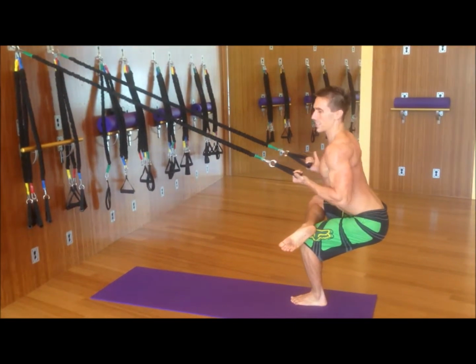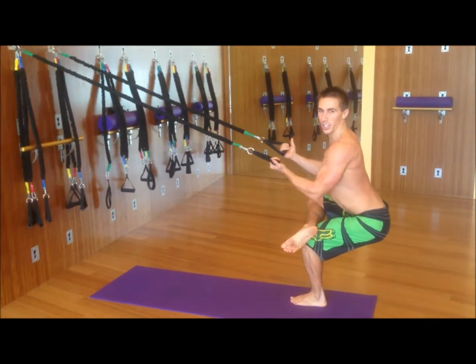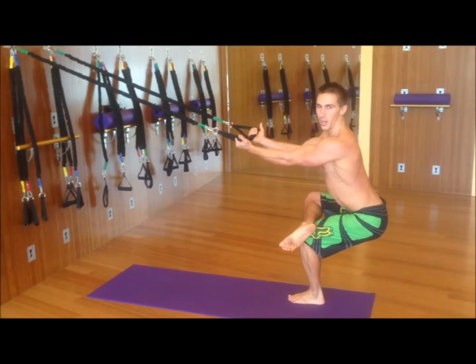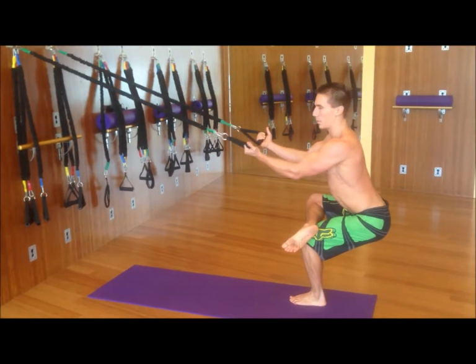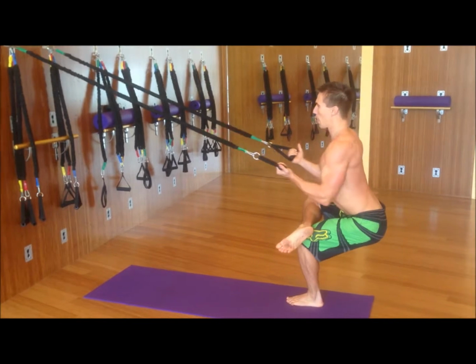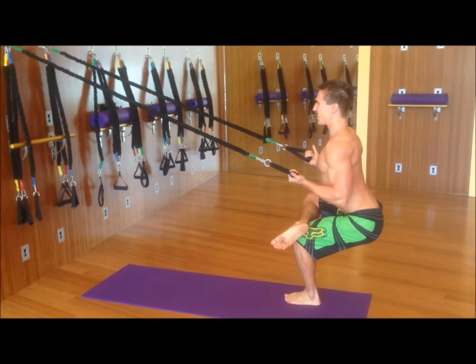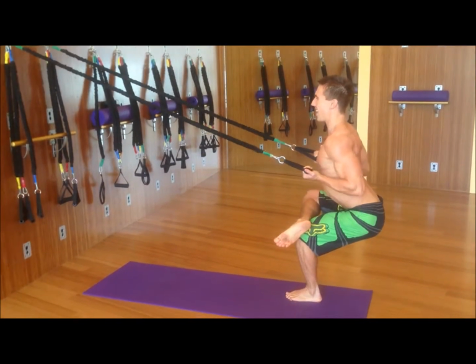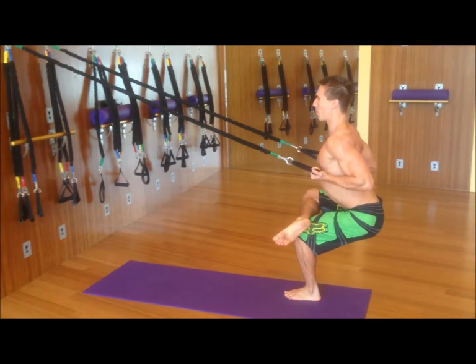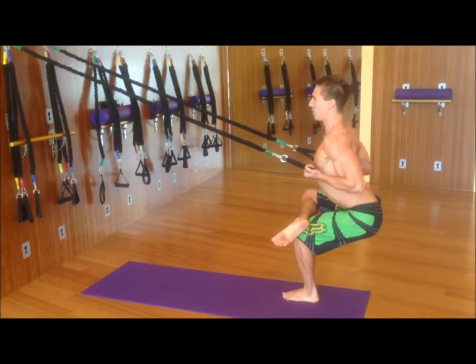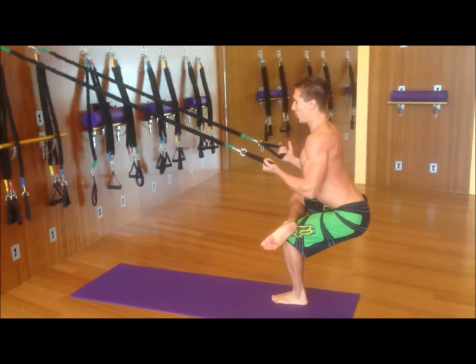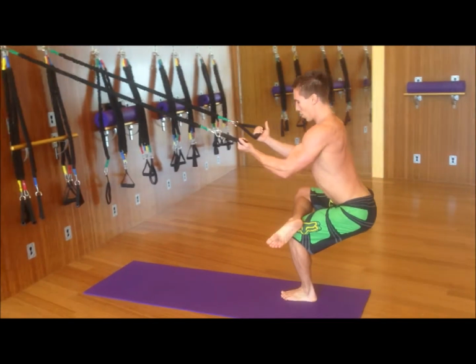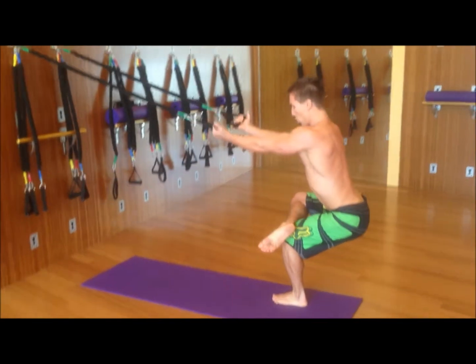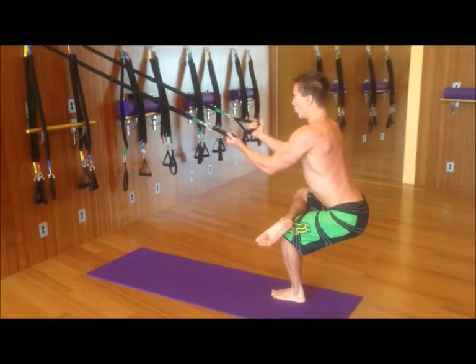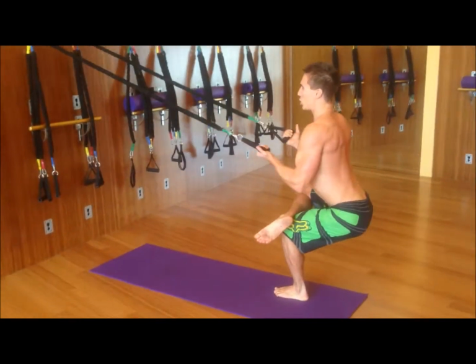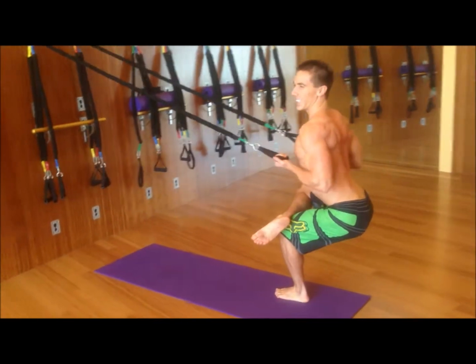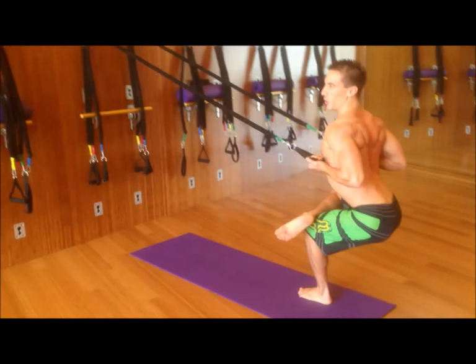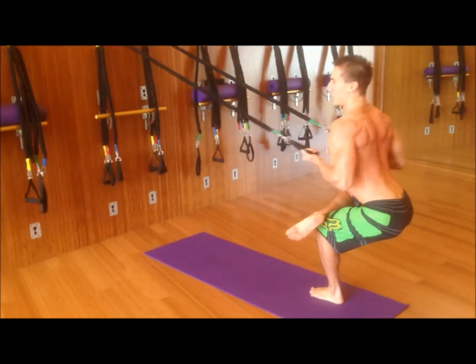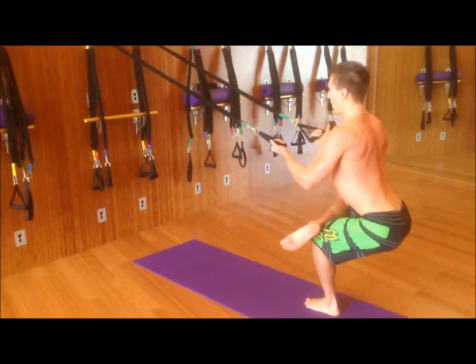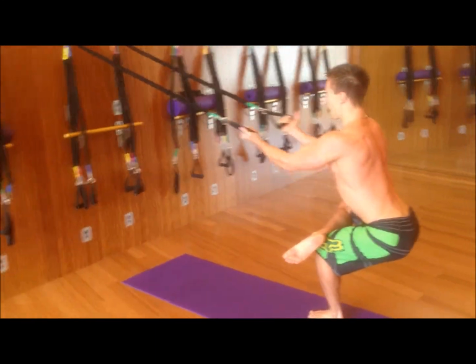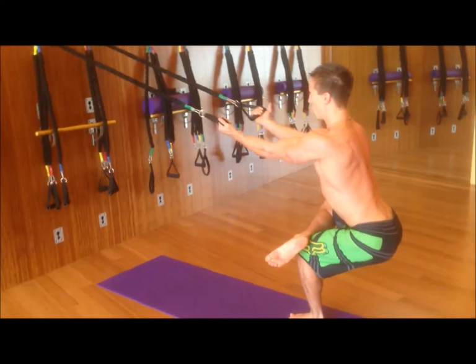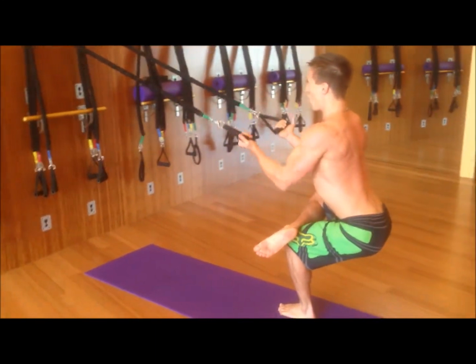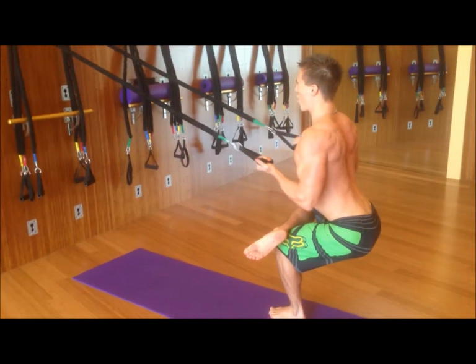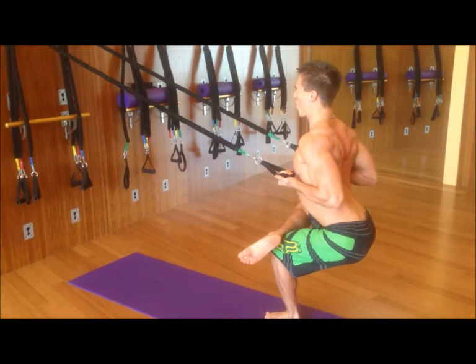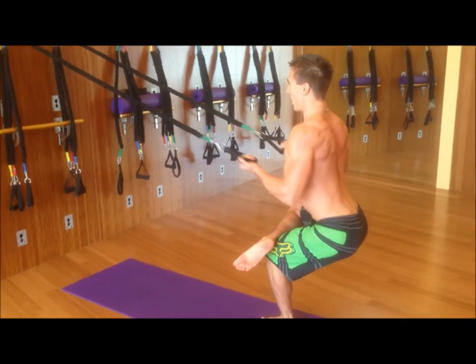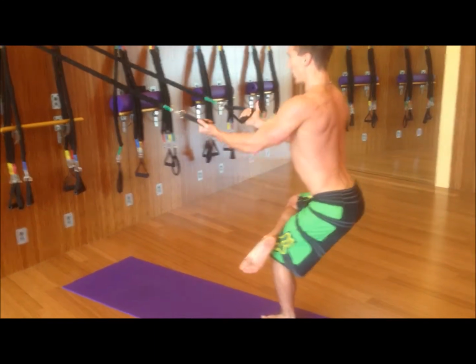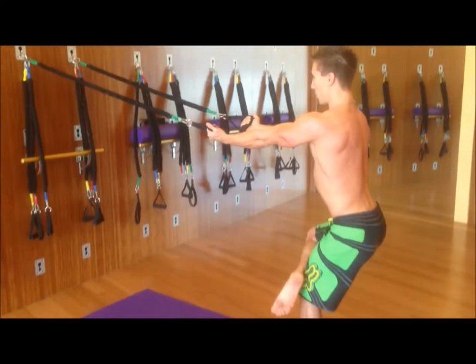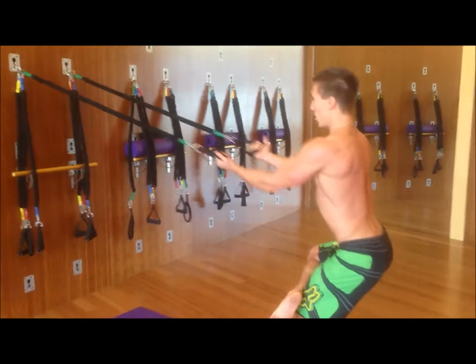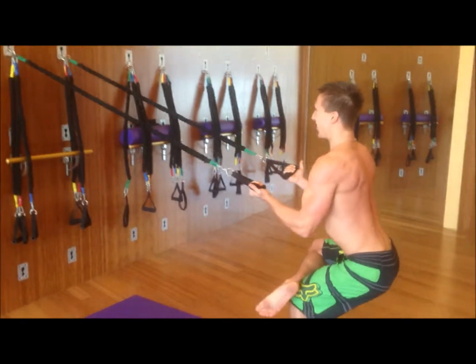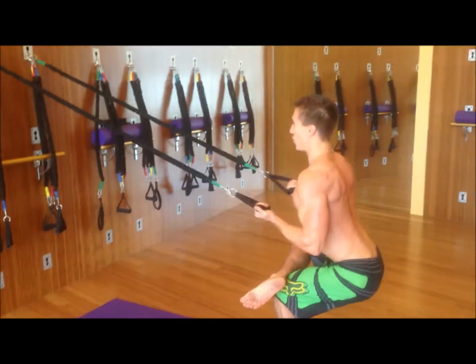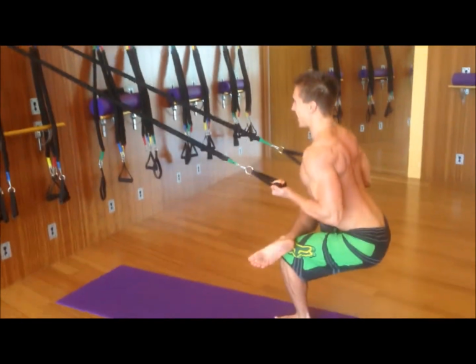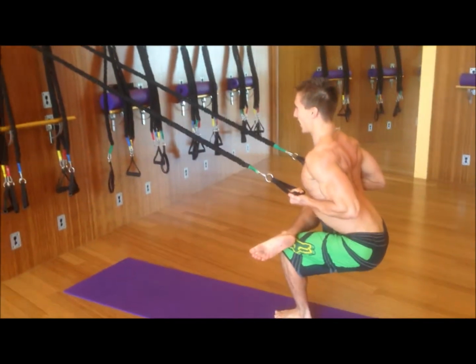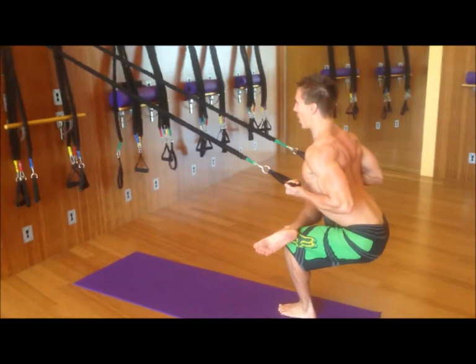This is where the yoga comes into play, still never compromising form — really stretching into my glutes and knees, opening up my hips. If you'd like, you can turn it into a single leg squat.